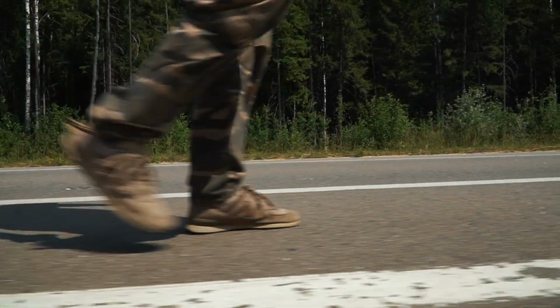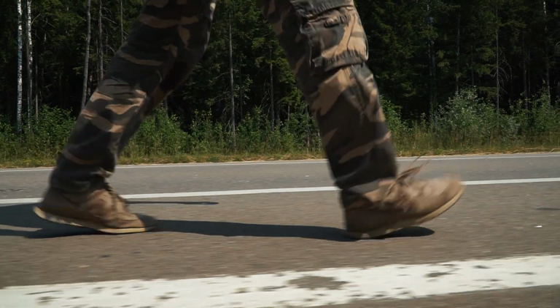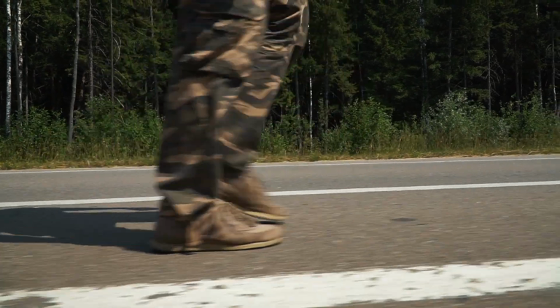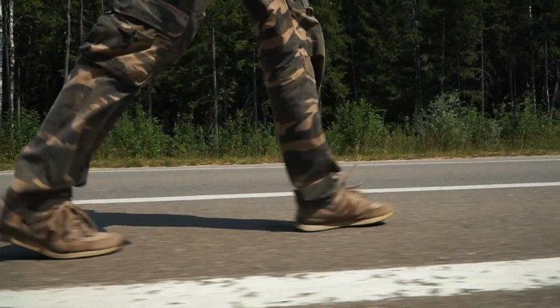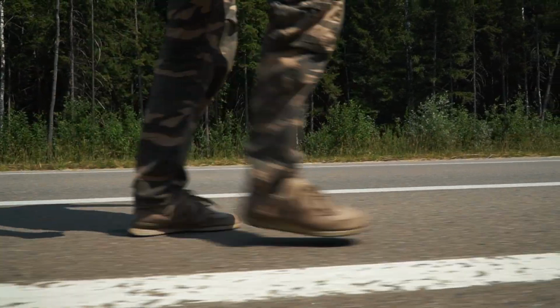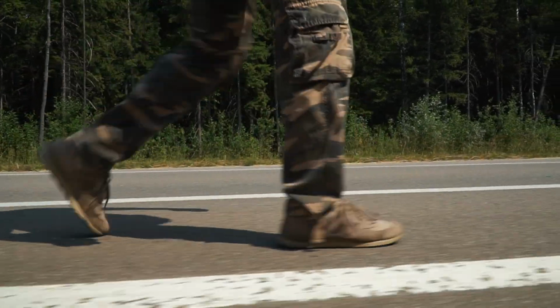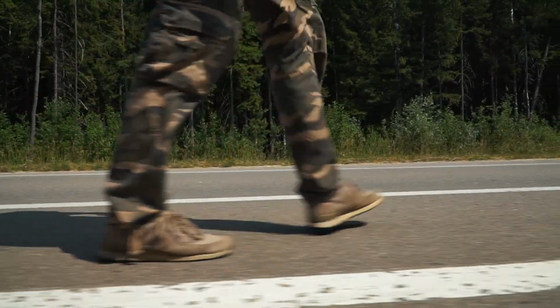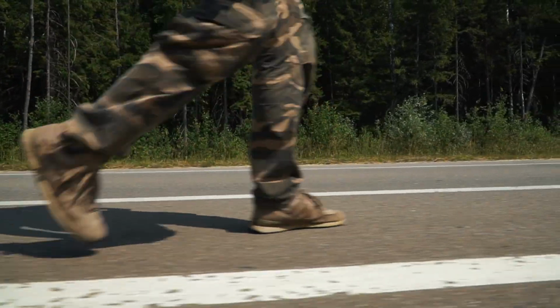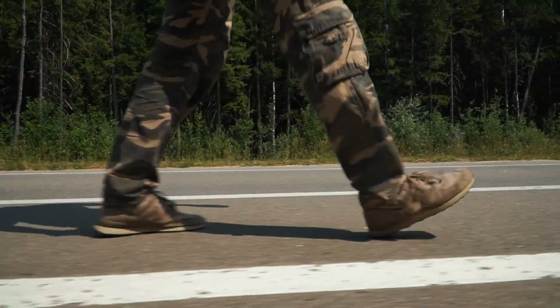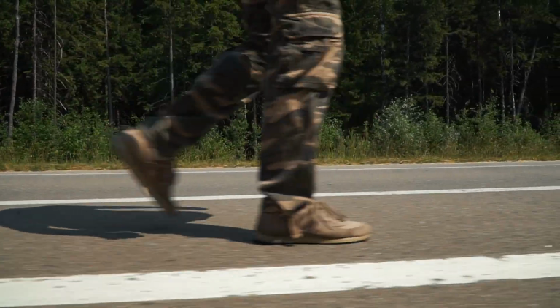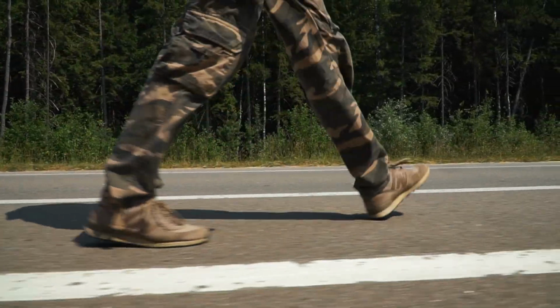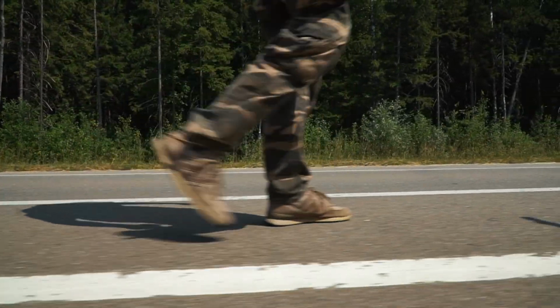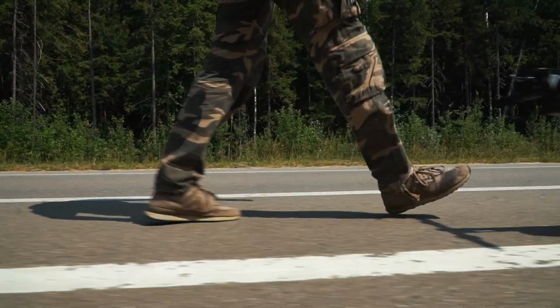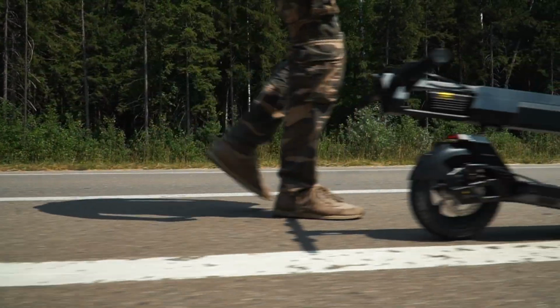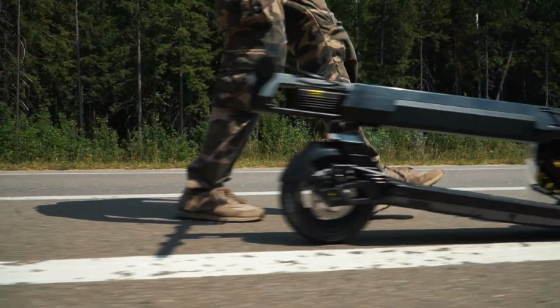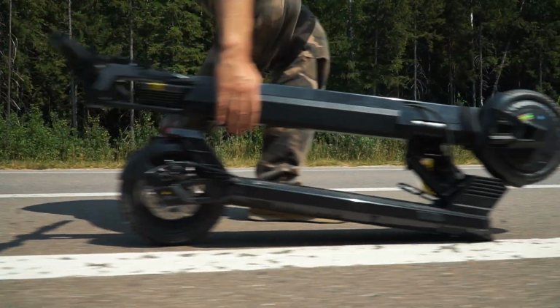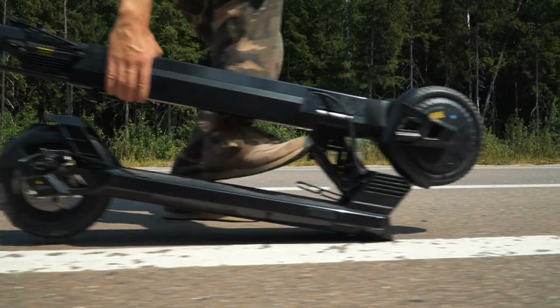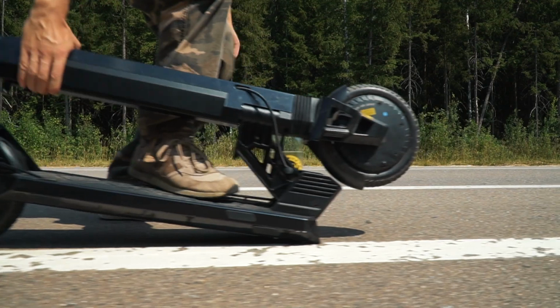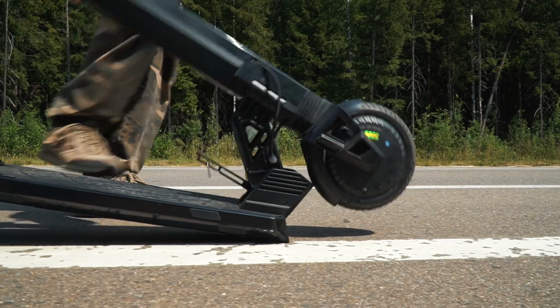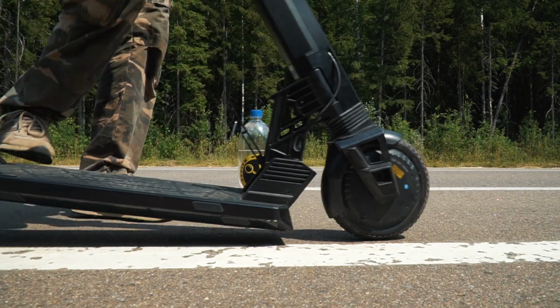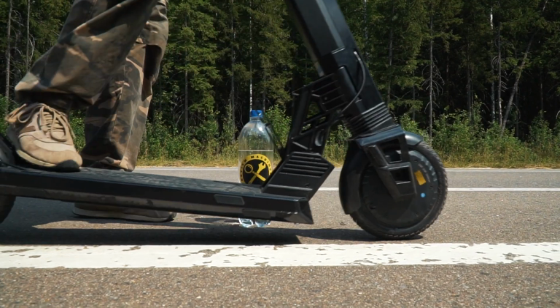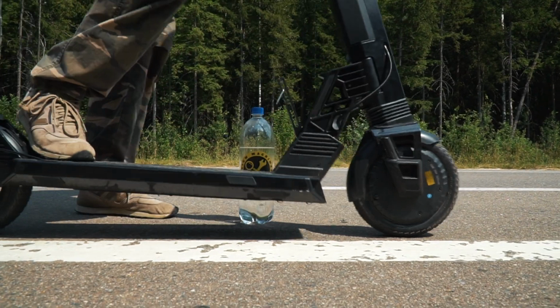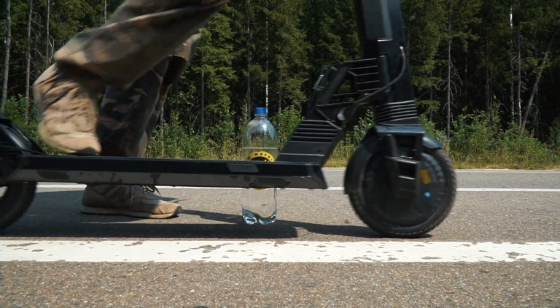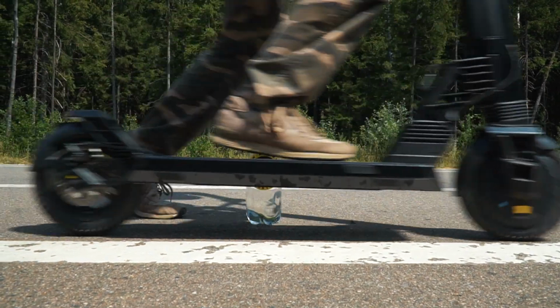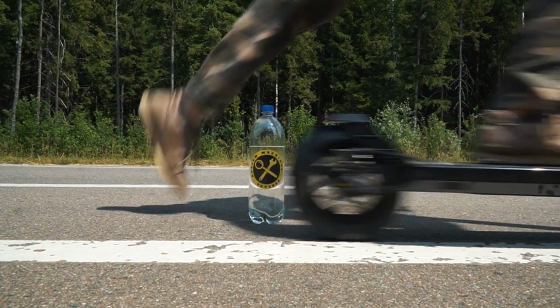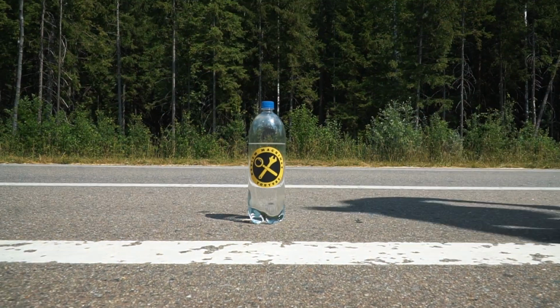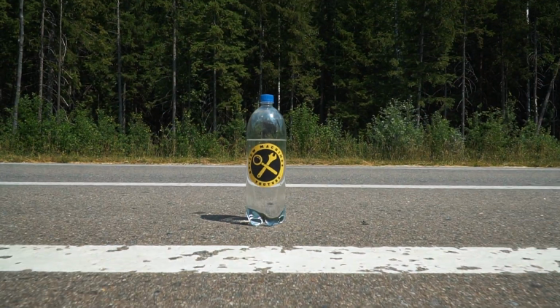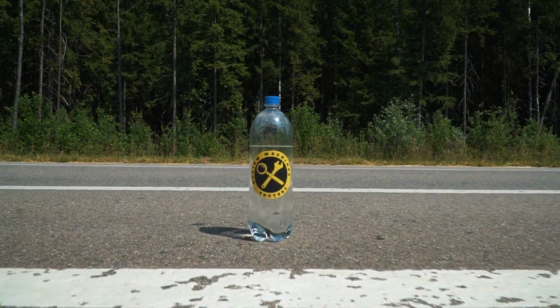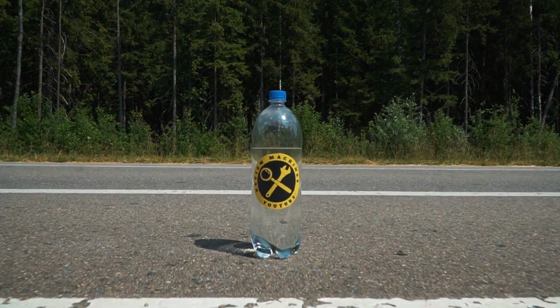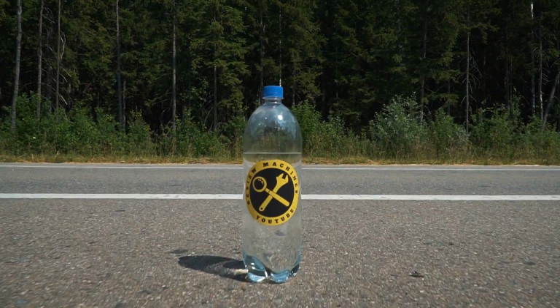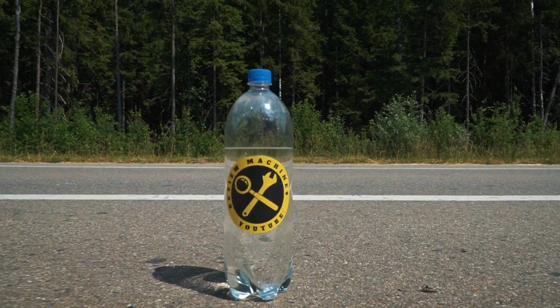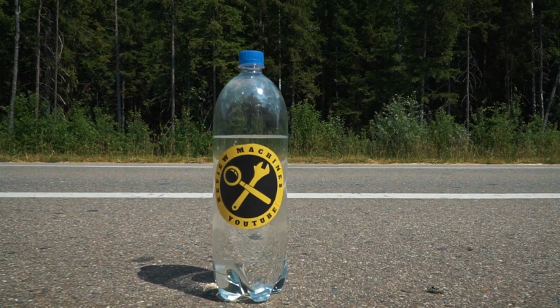Today we are going to test the newest experimental electric scooter from Kyugo brand, and I can say this scooter may really surprise us, so it is going to be interesting — let's go!